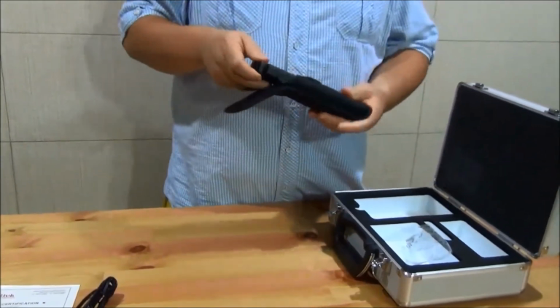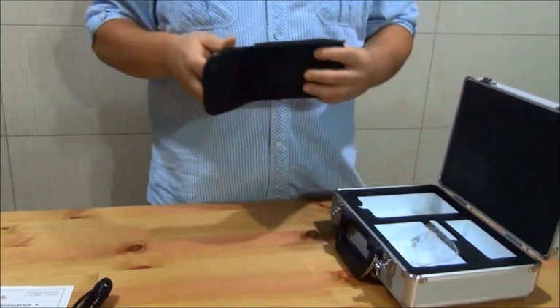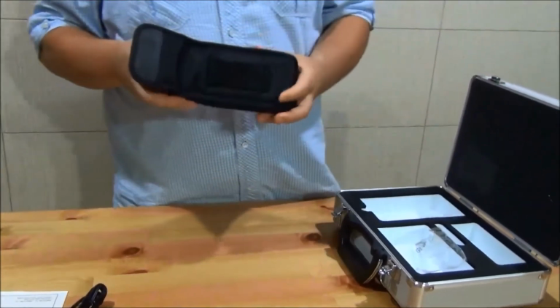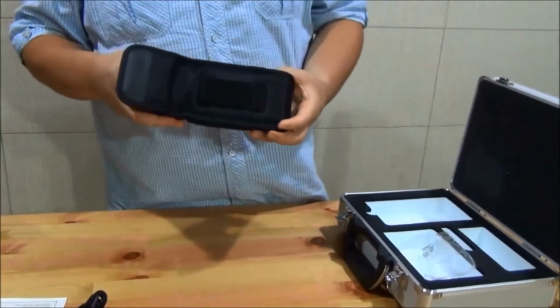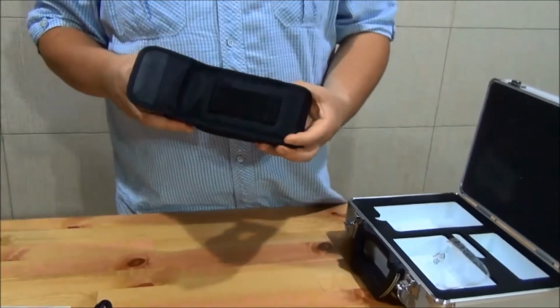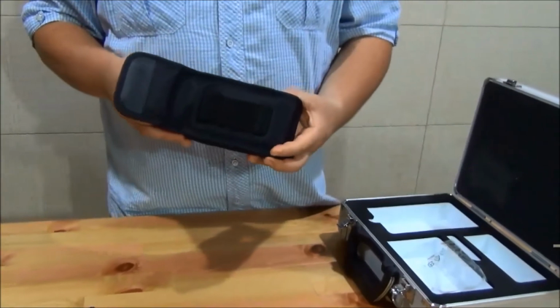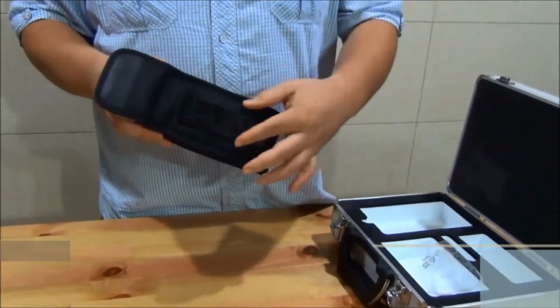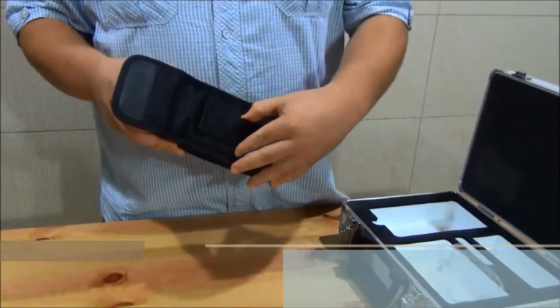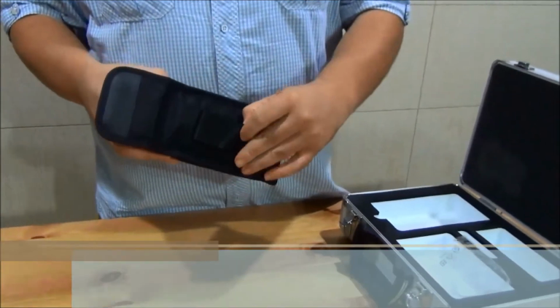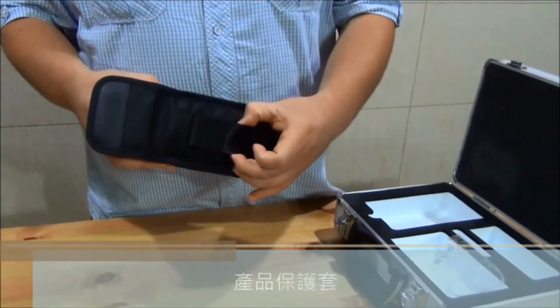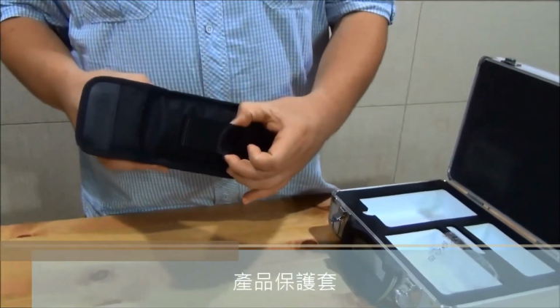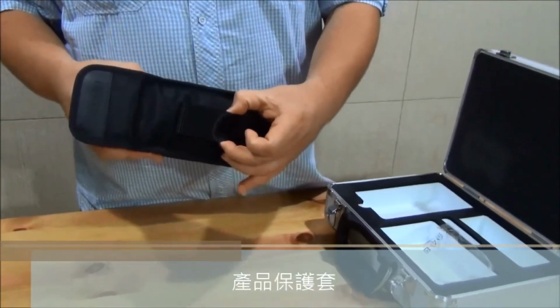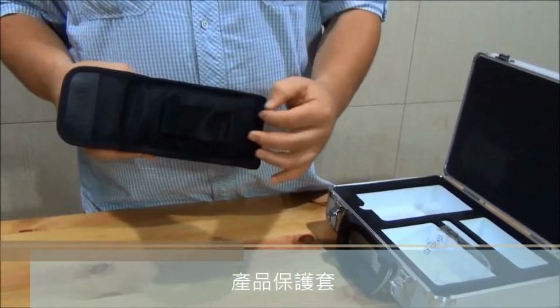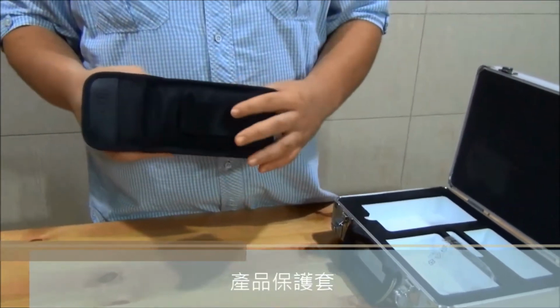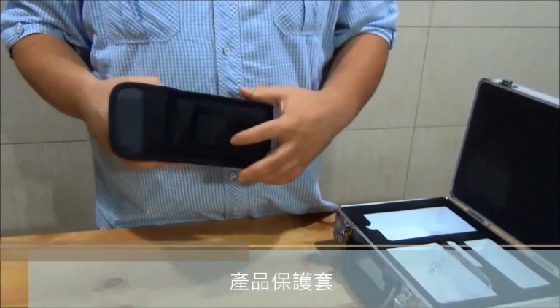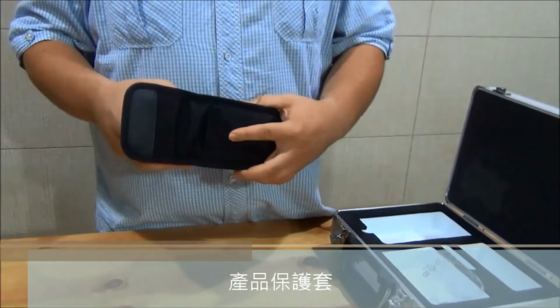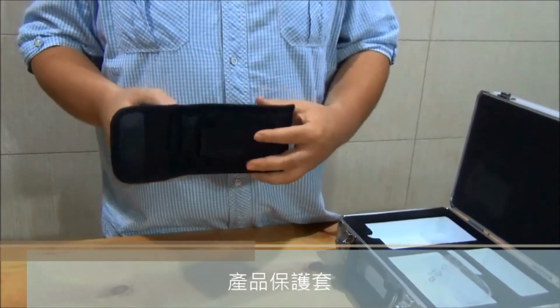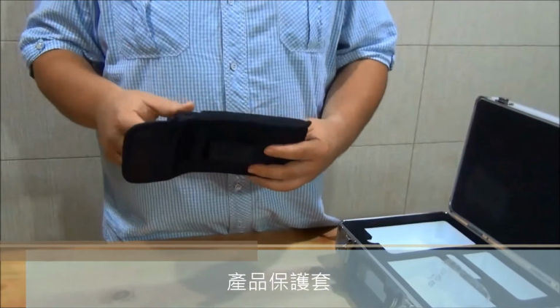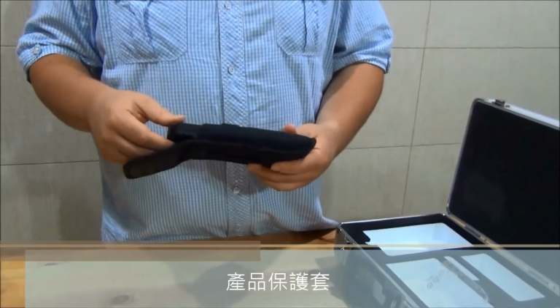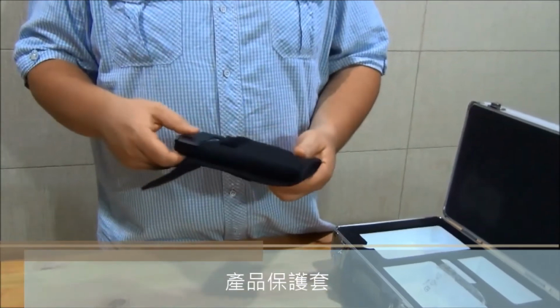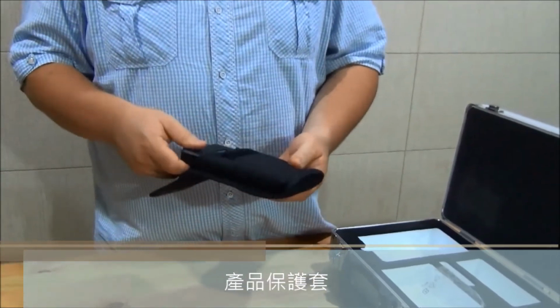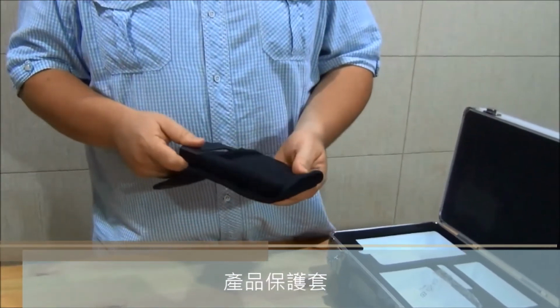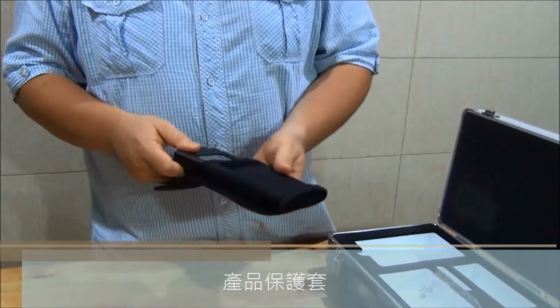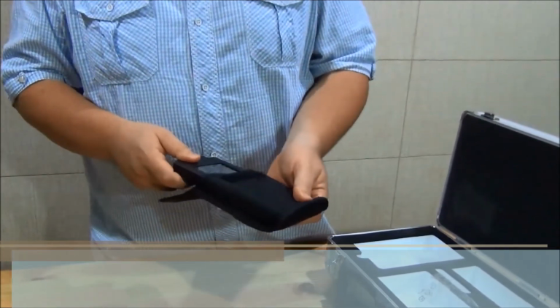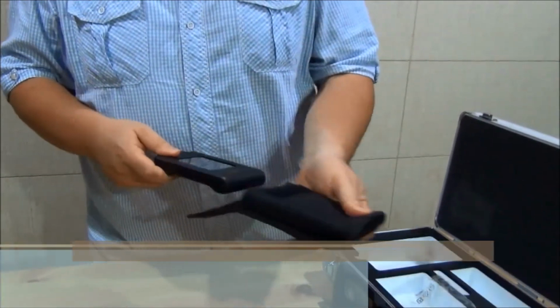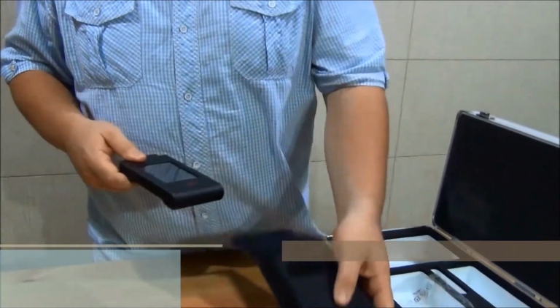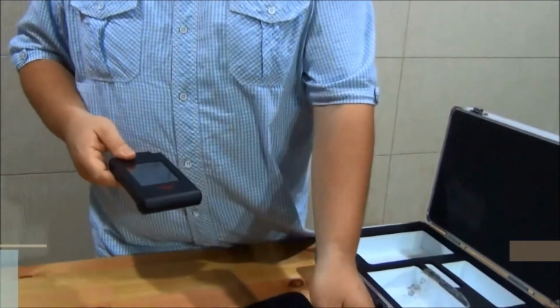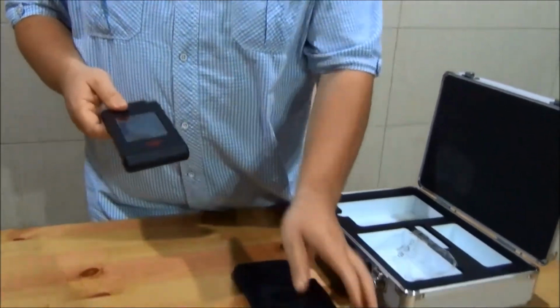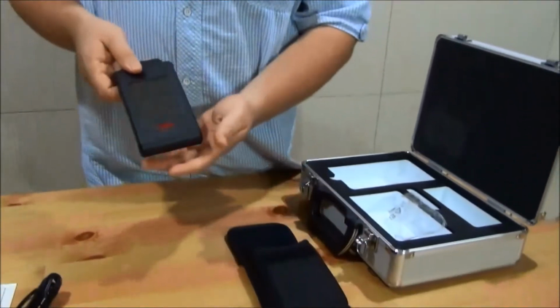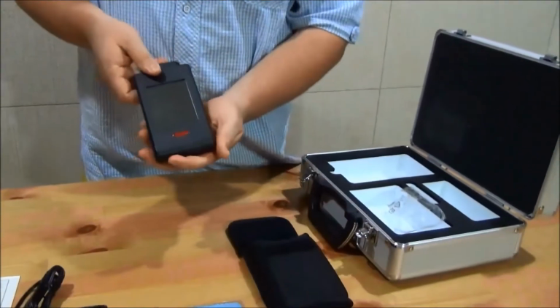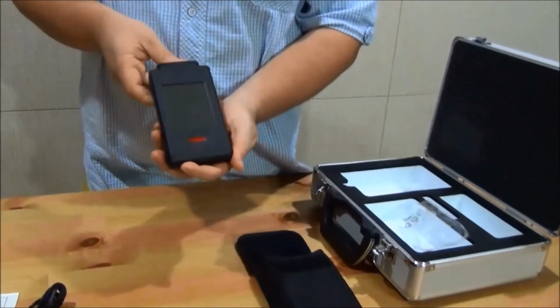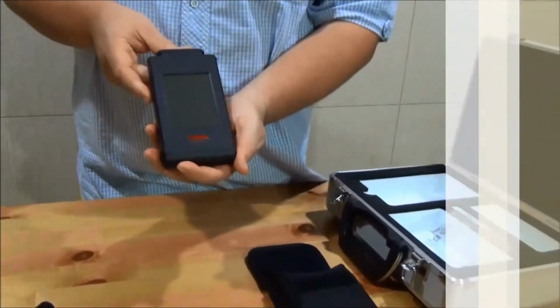The device itself comes in a pouch that you could put on your belt. If you use it multiple times a day, it's easier to reach it. And here's the device itself.